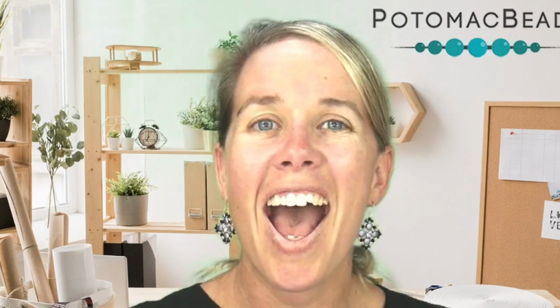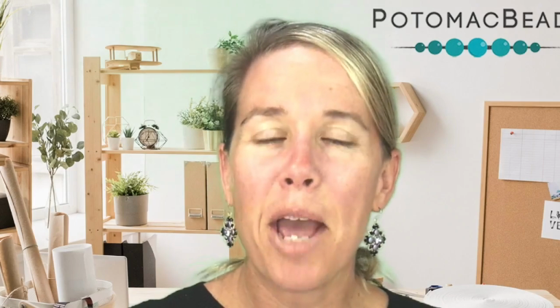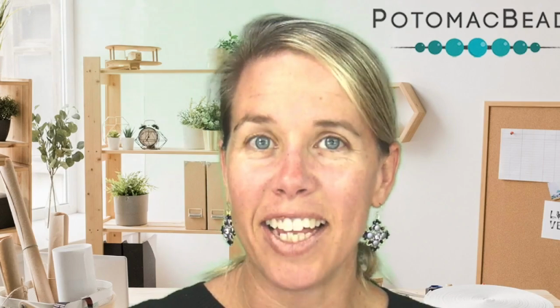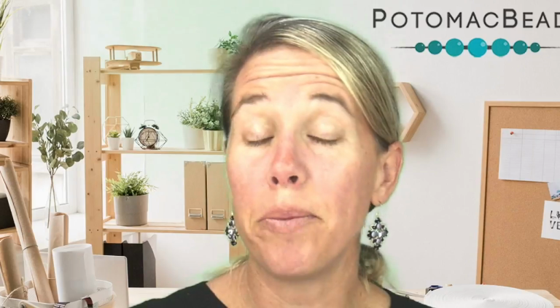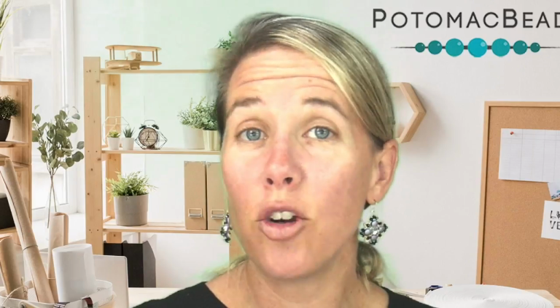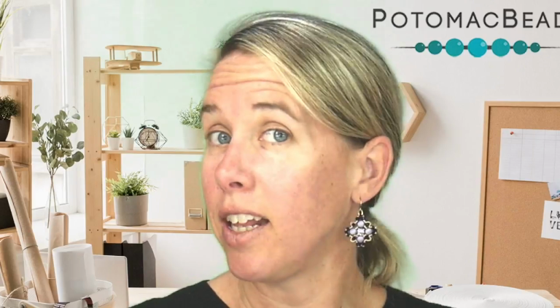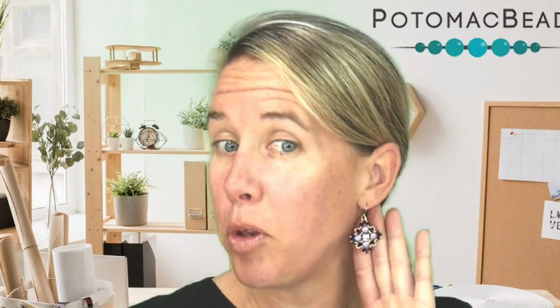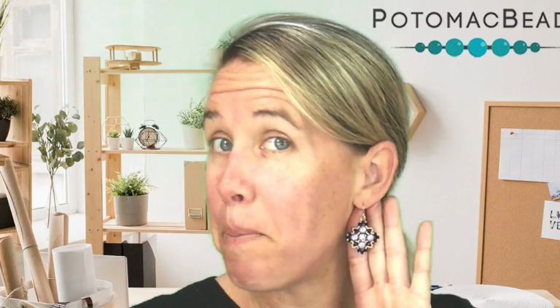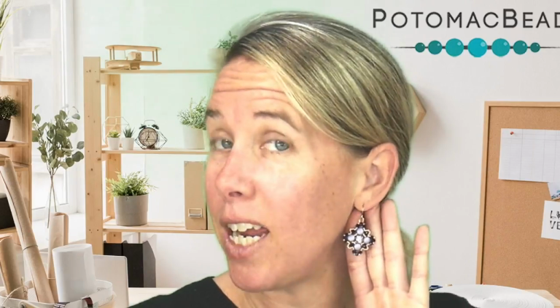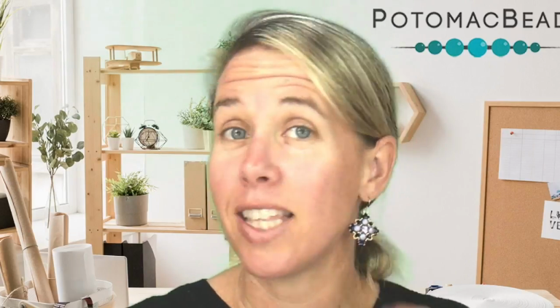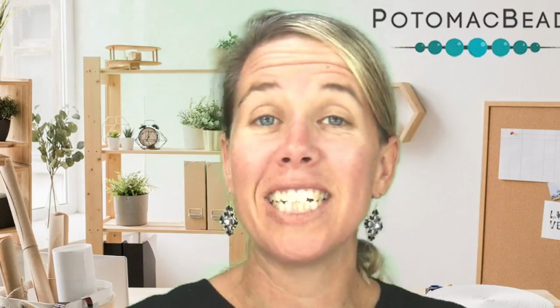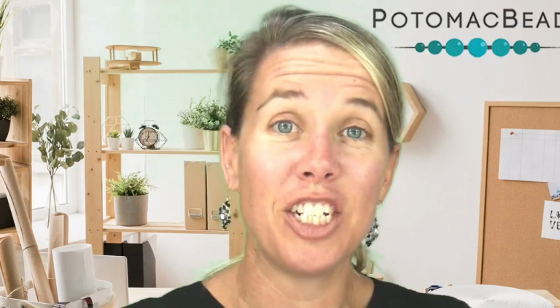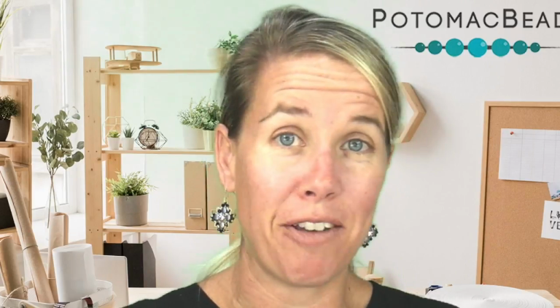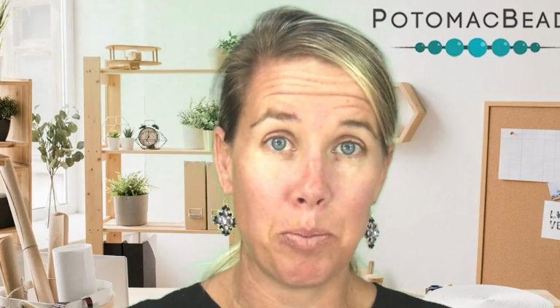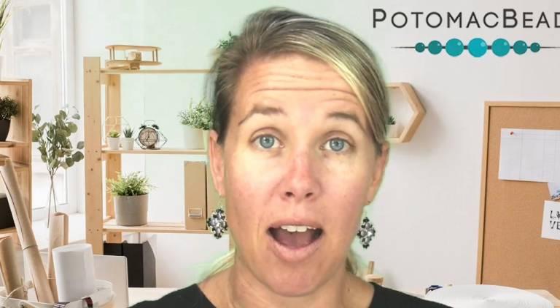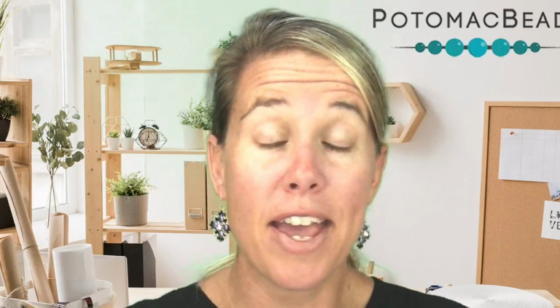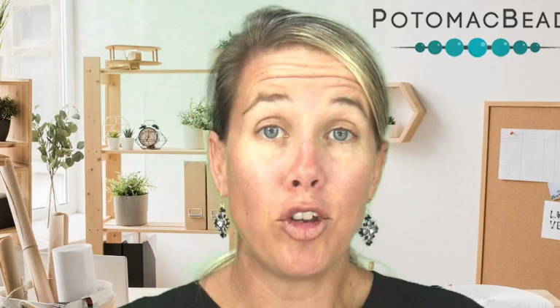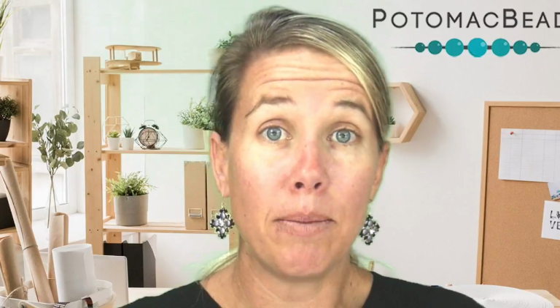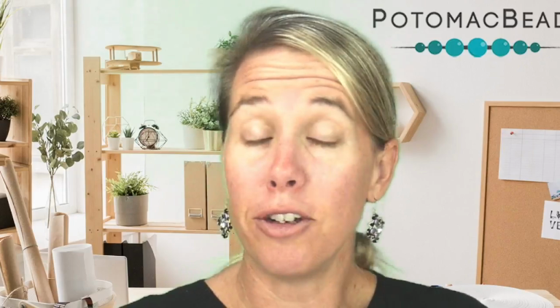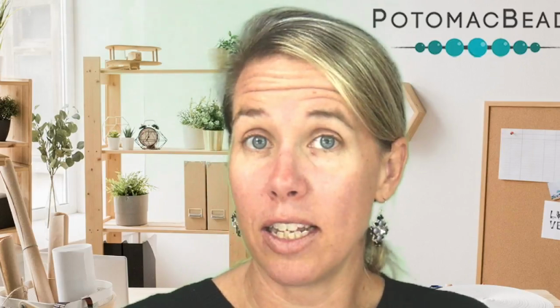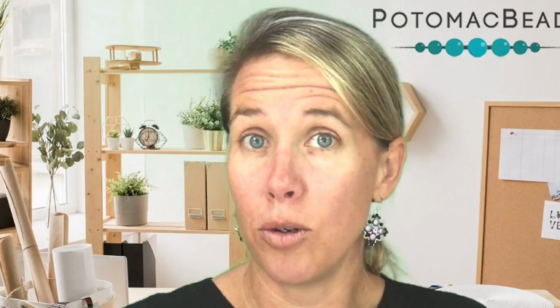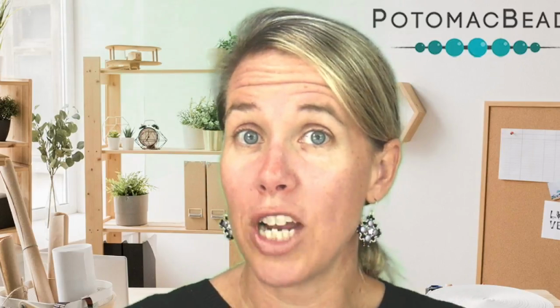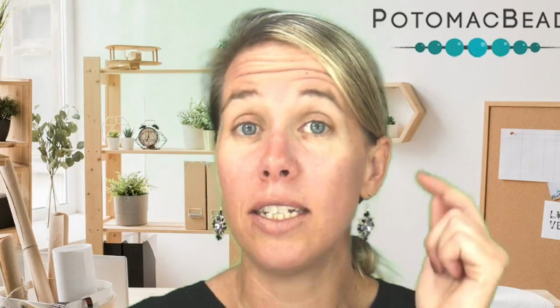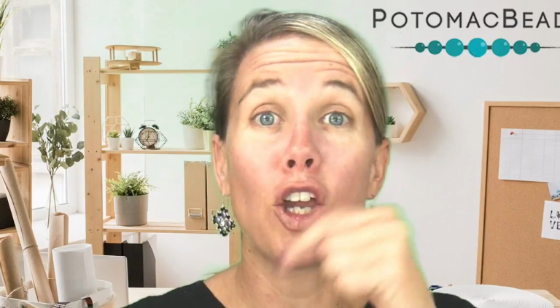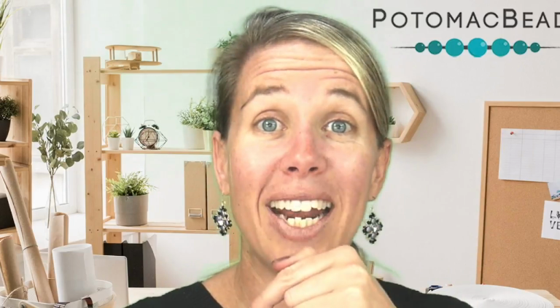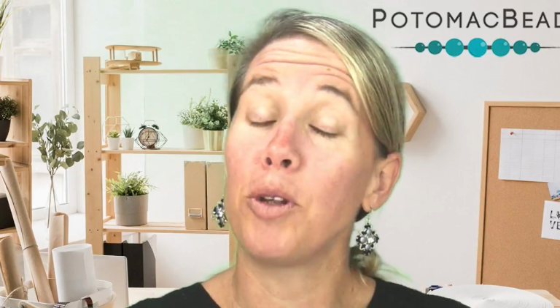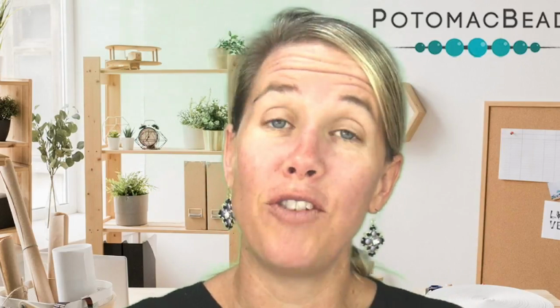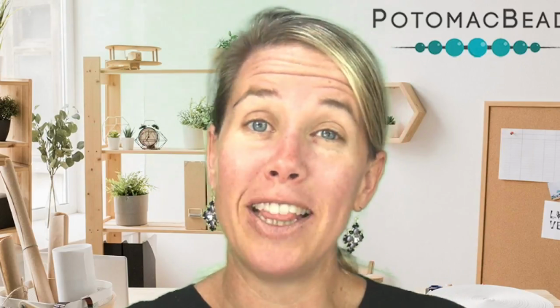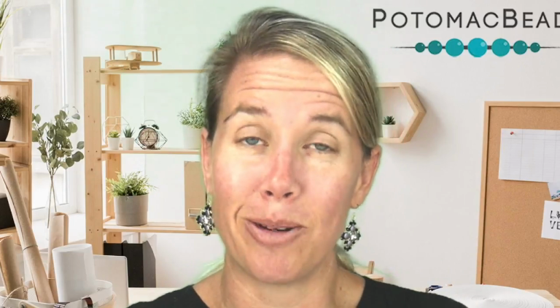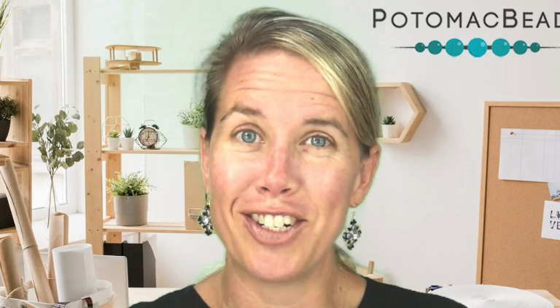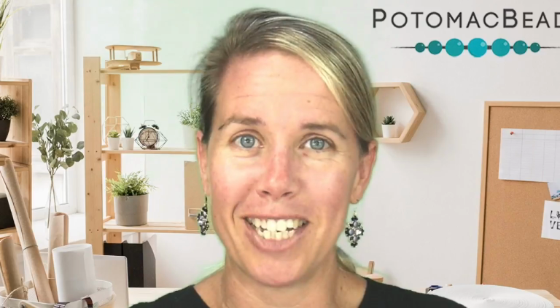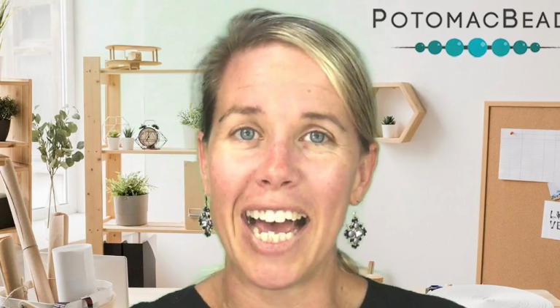Hi, I'm Ally. Join me in creating these beautiful Betty earrings that were designed during a Facebook live. If you need any materials like the Disc Duos or Chaton, go ahead and look below the video in the description to shop with us online.